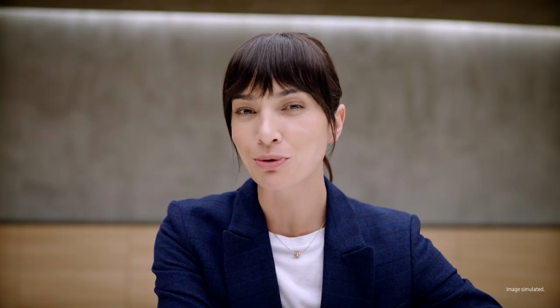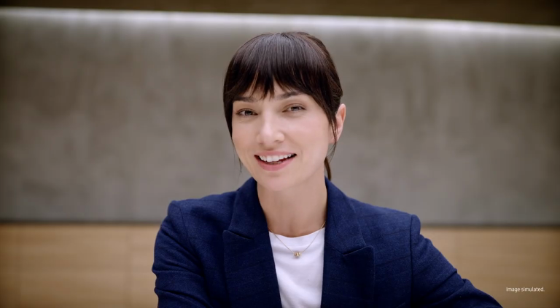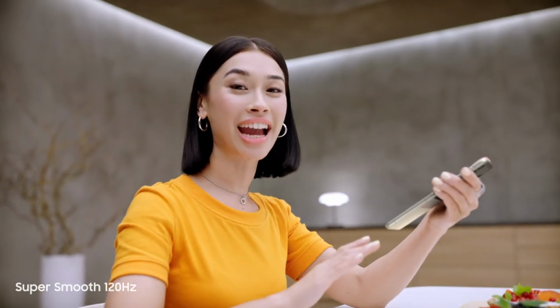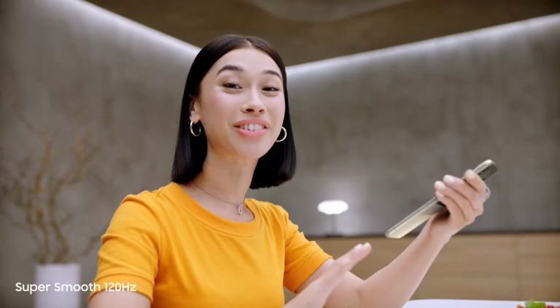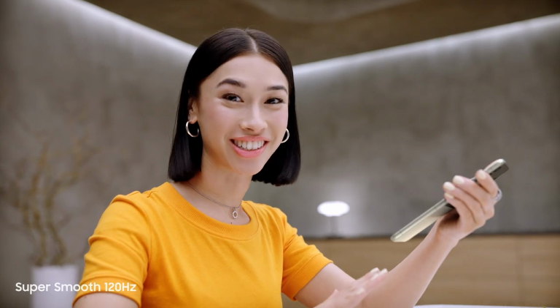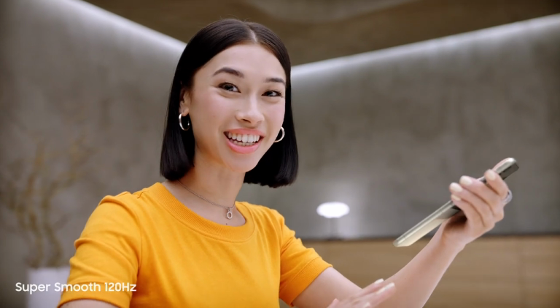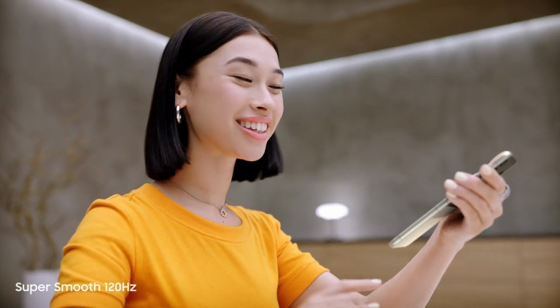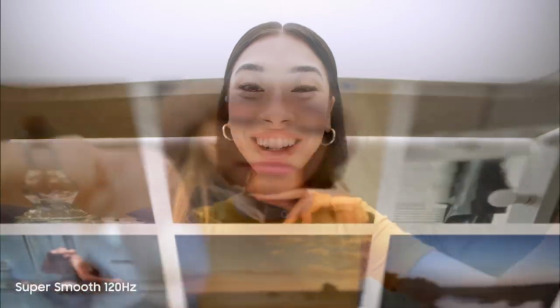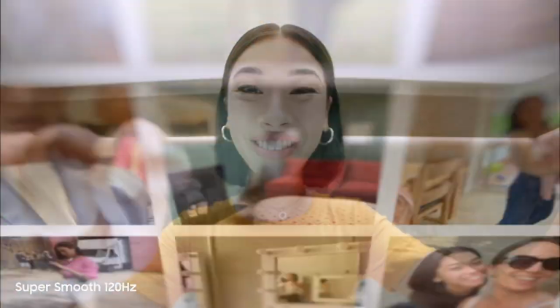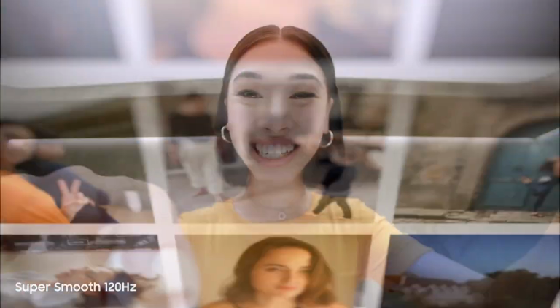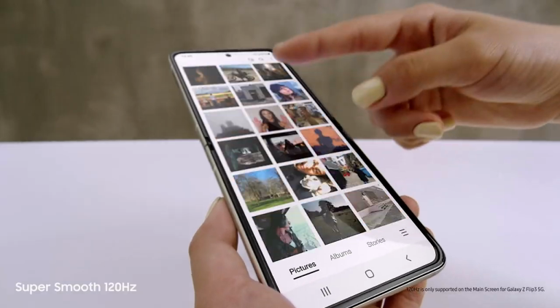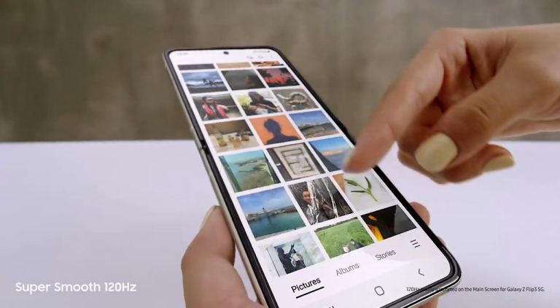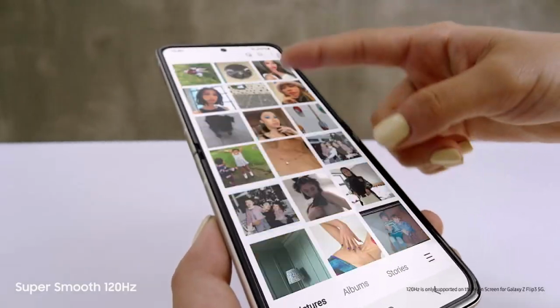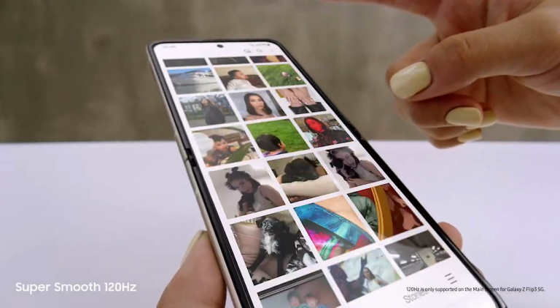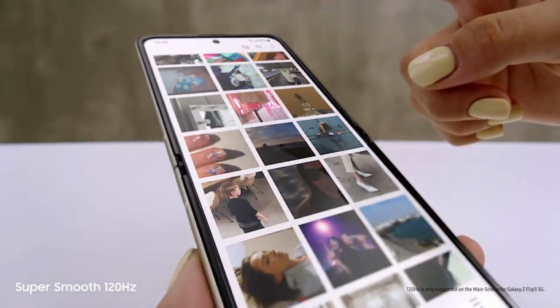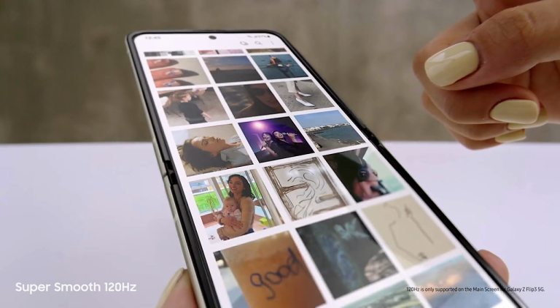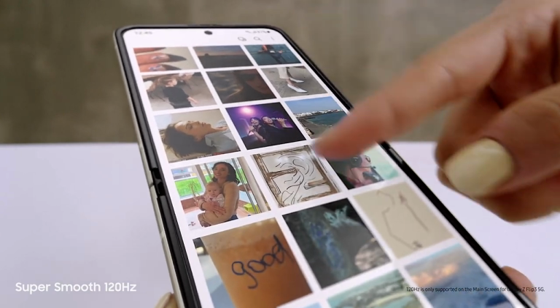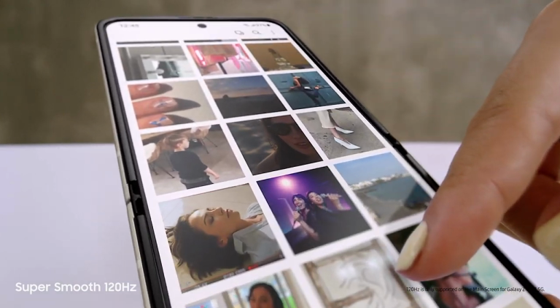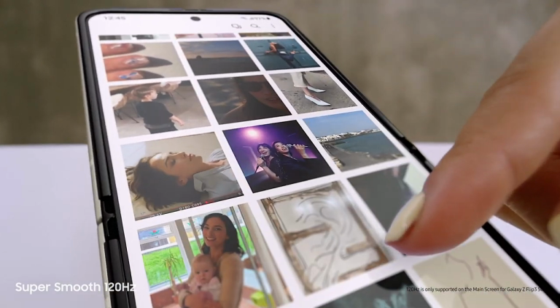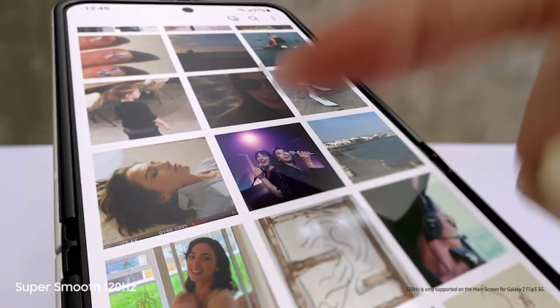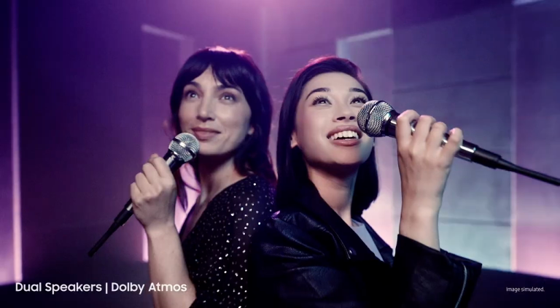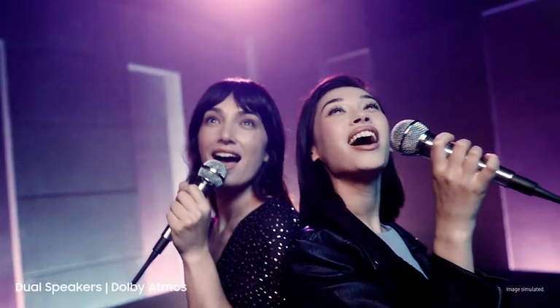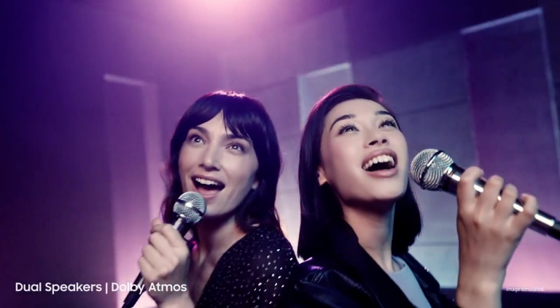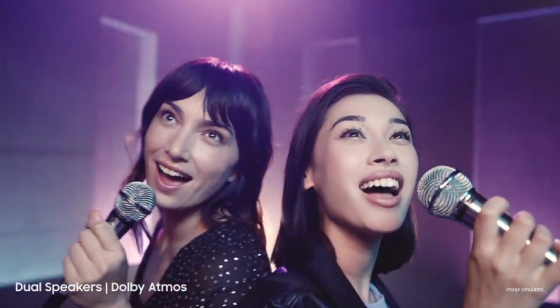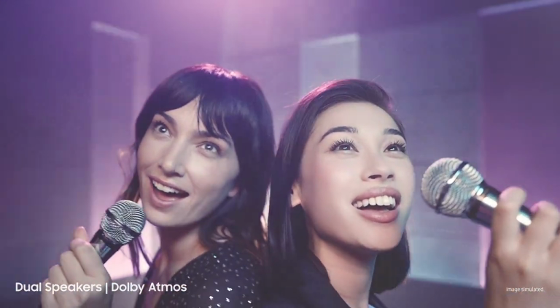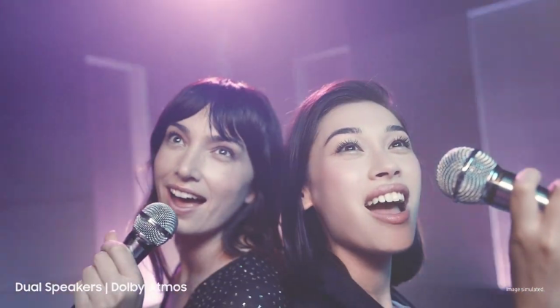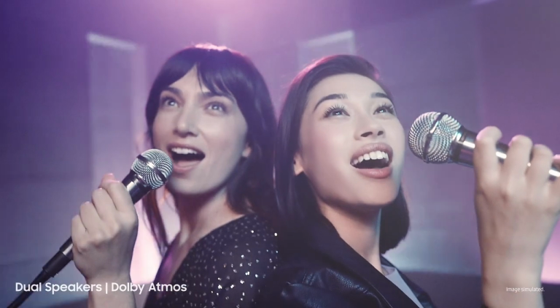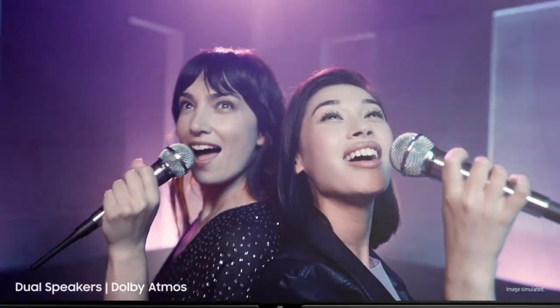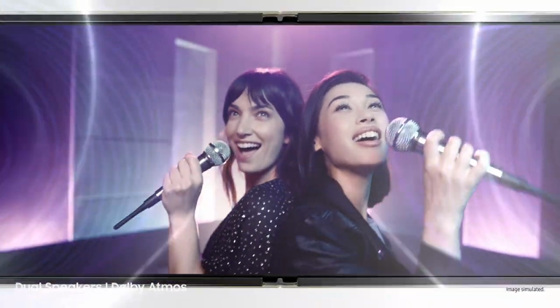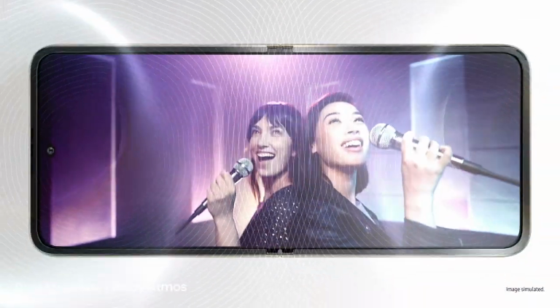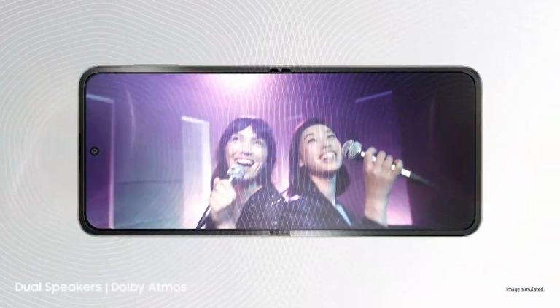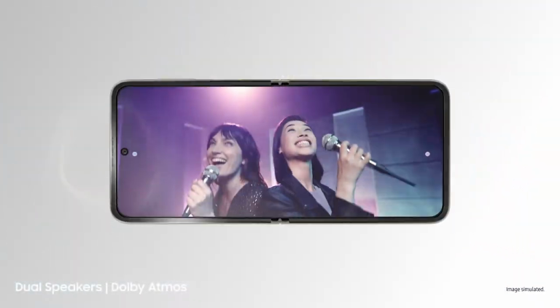I've got to show you something — love this screen. That's because it's a super smooth 120Hz AMOLED display. Those are dual speakers with detailed Dolby Atmos sound.